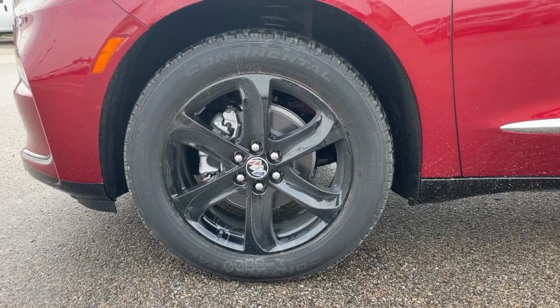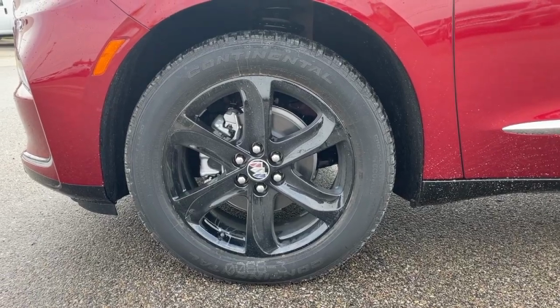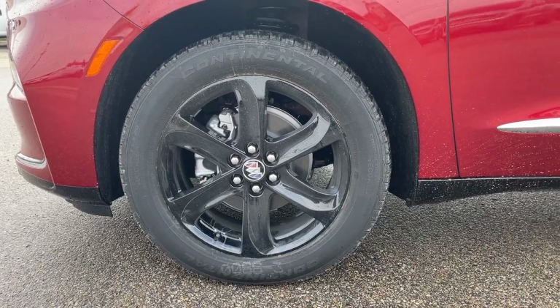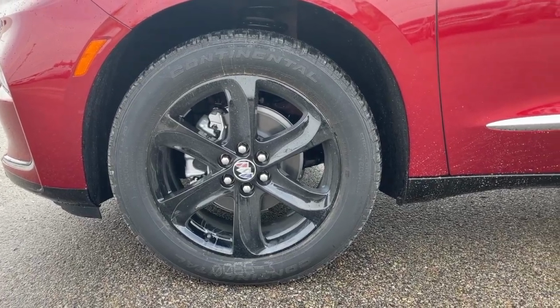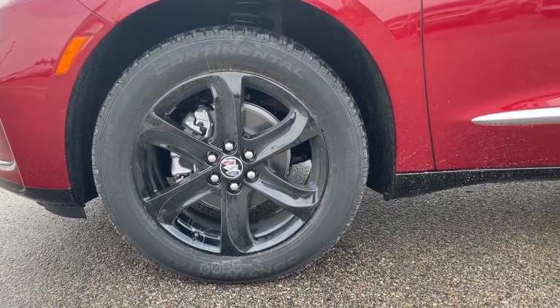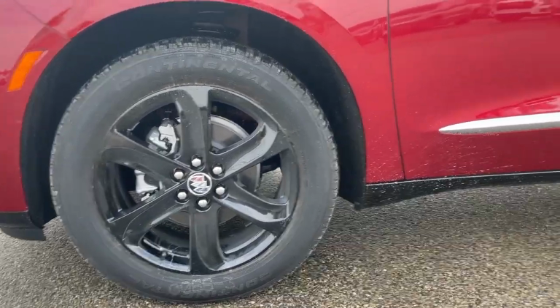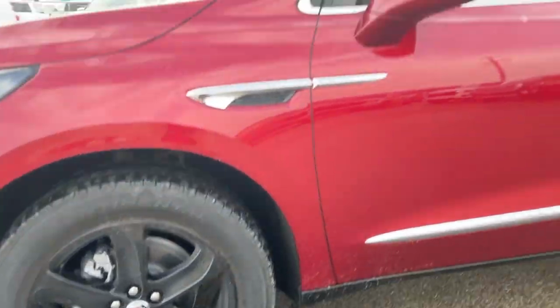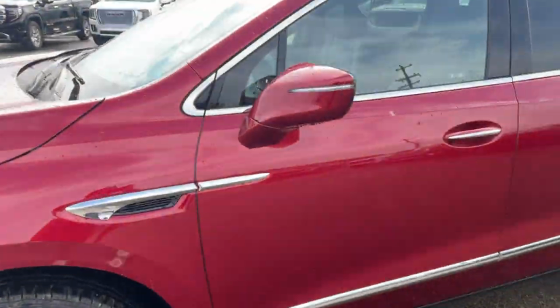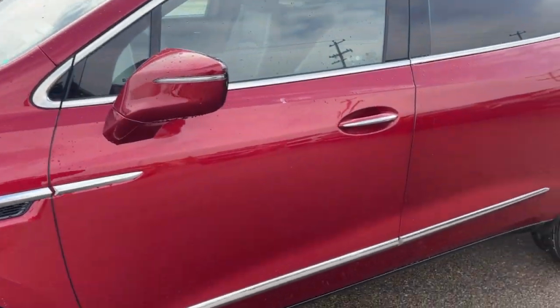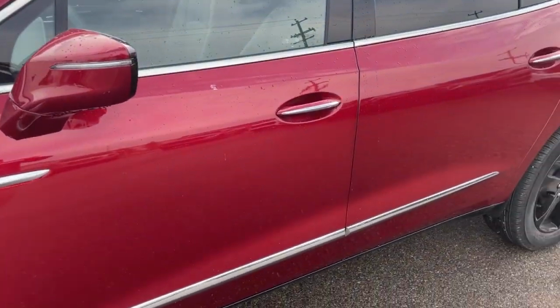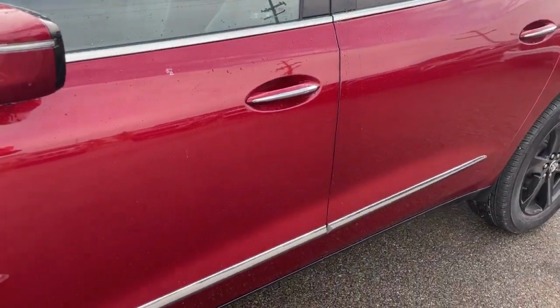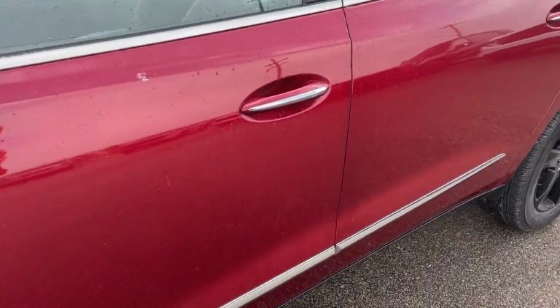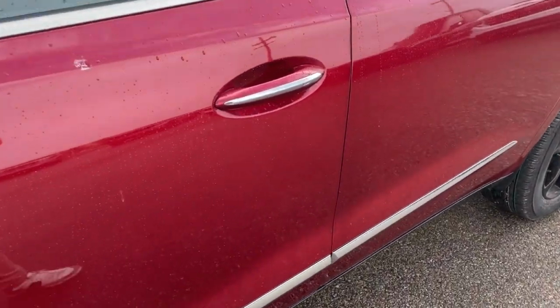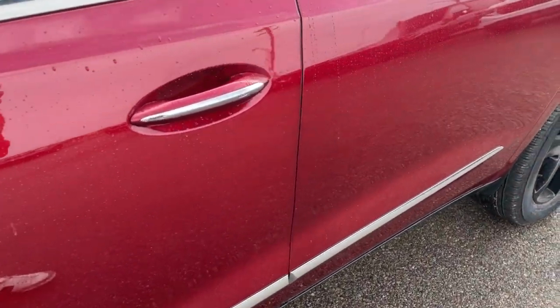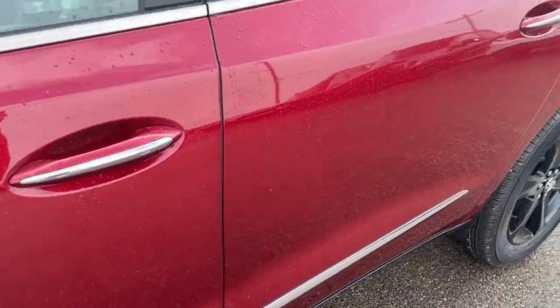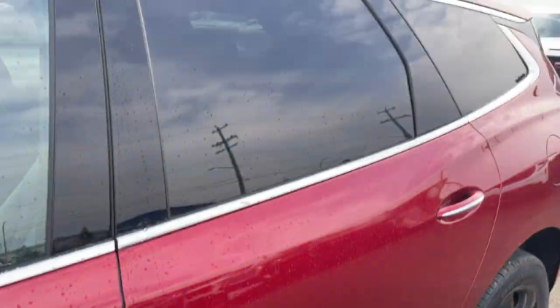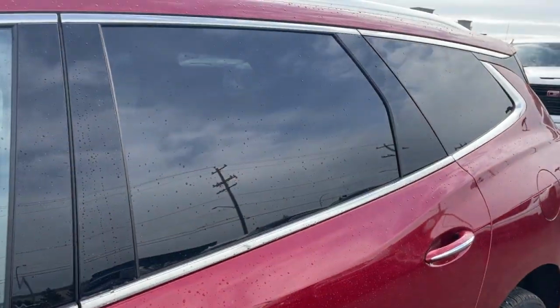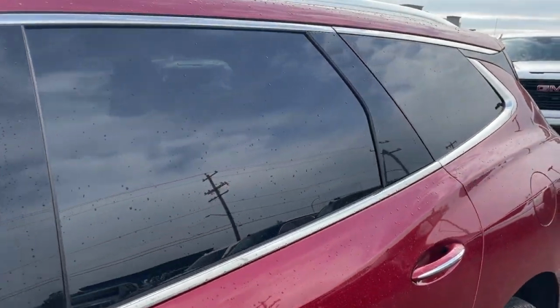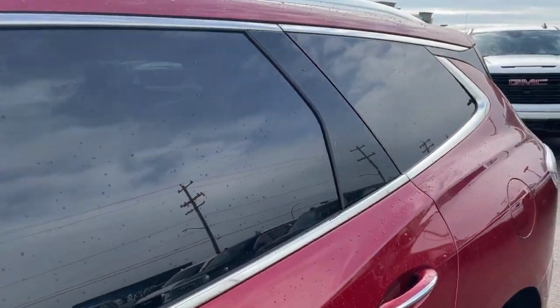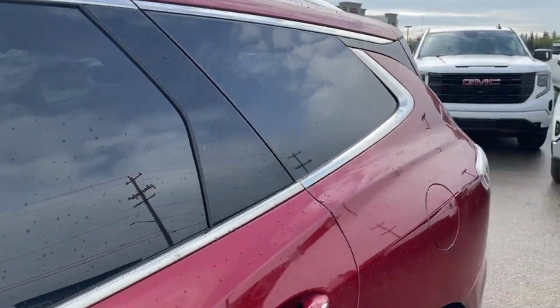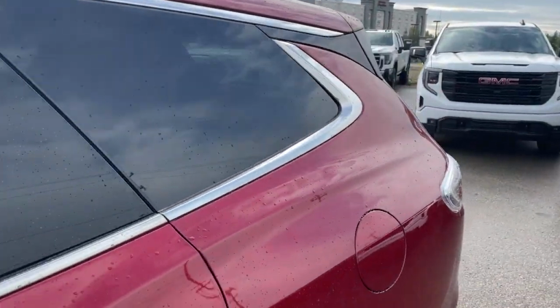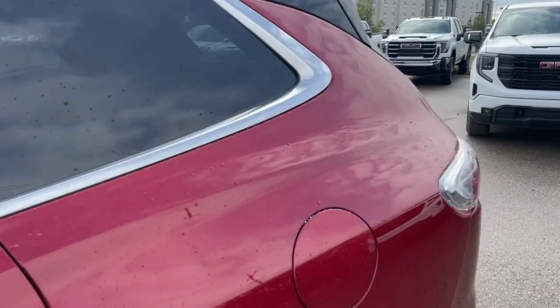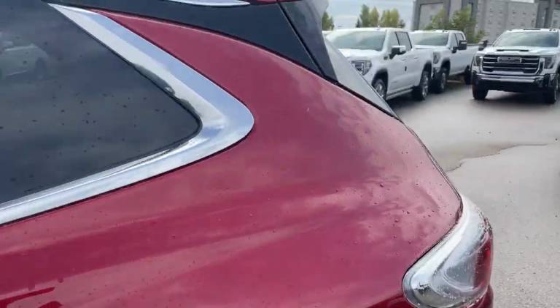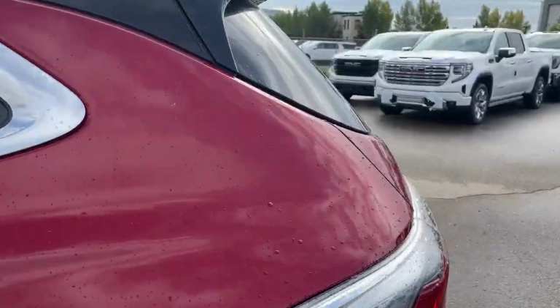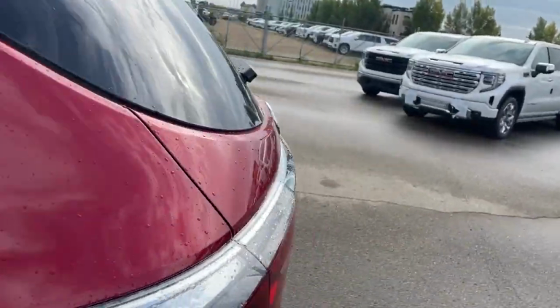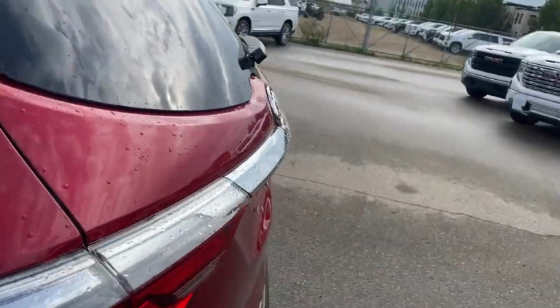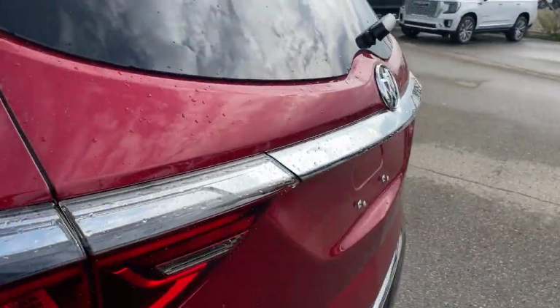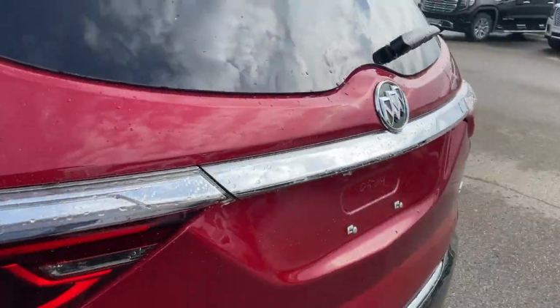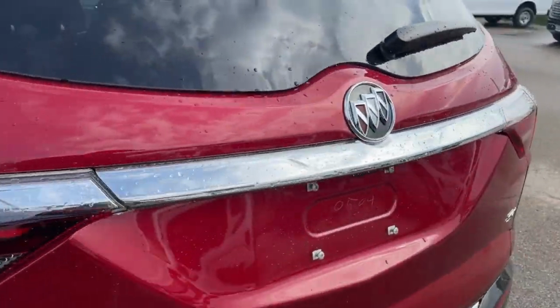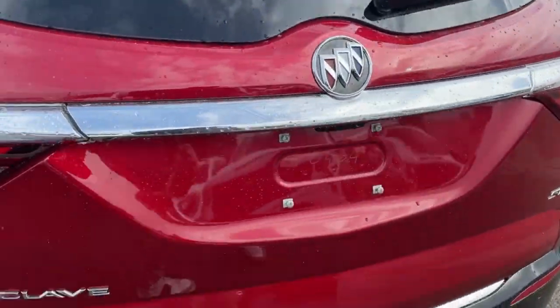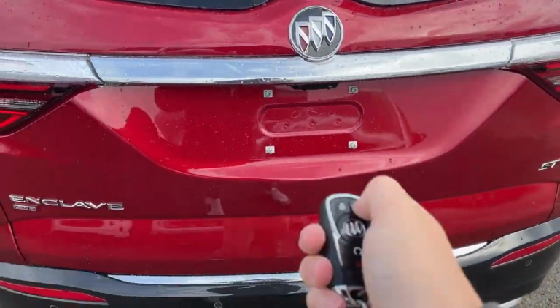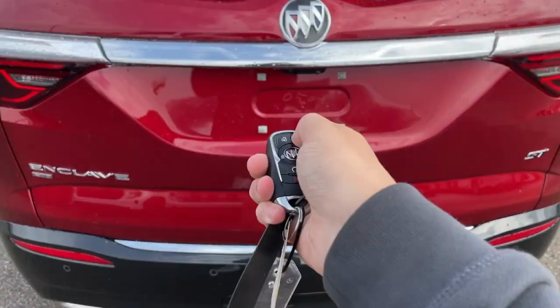Moving on to the exterior, here are the wheels. Color-matched mirror caps and door handles with keyless entry and a chrome accent, as well as privacy tint on the rear windows.